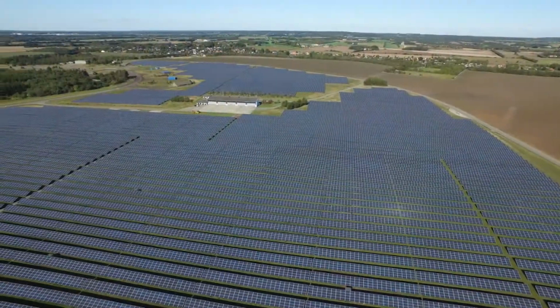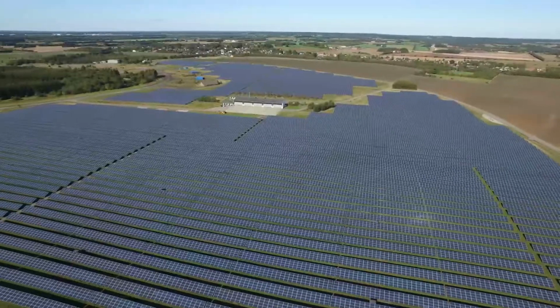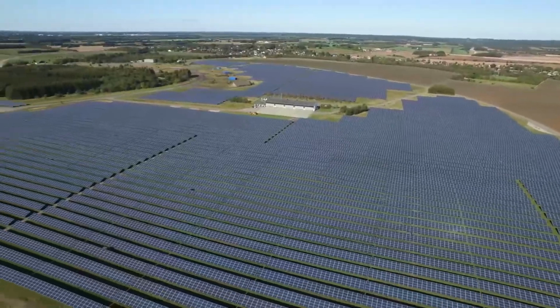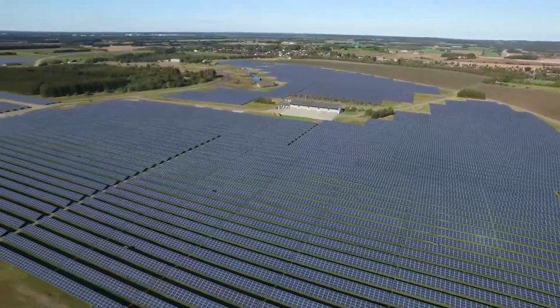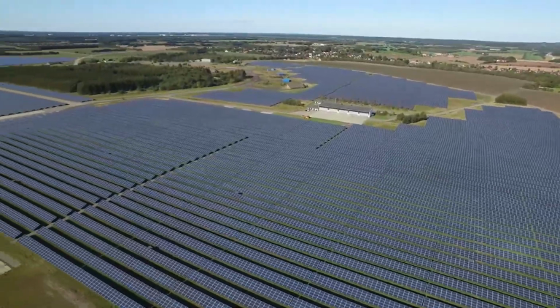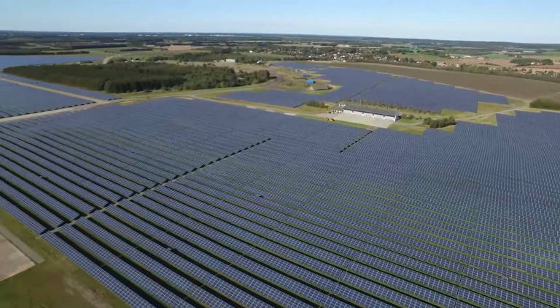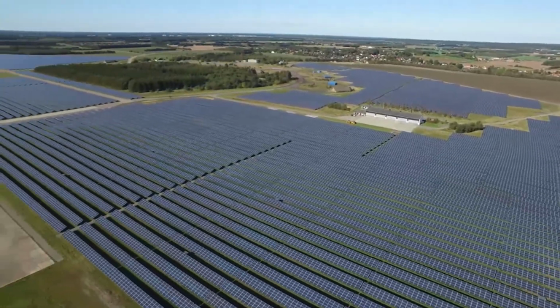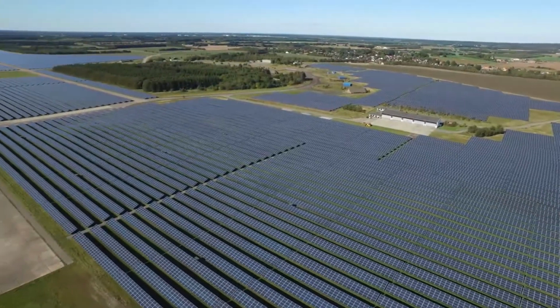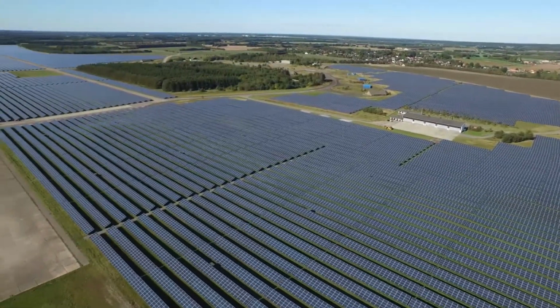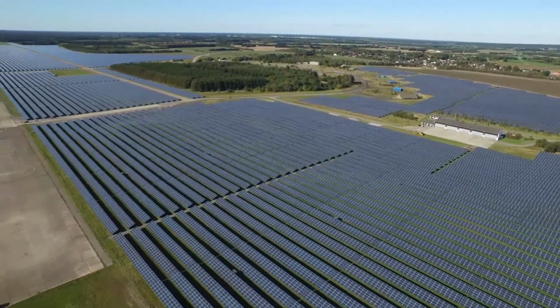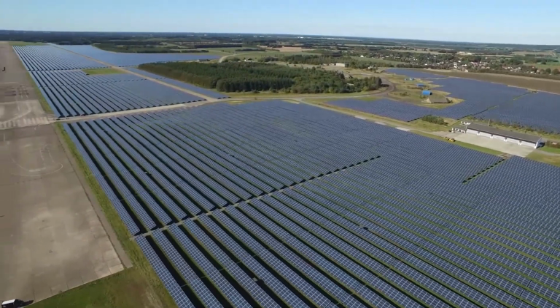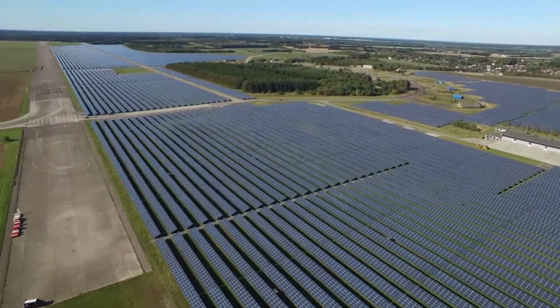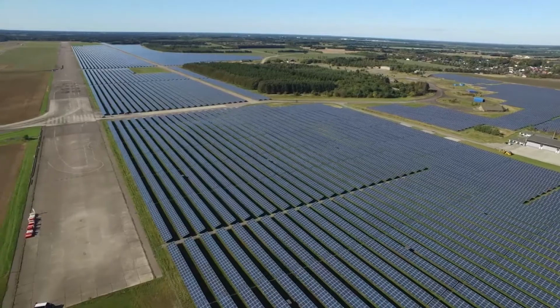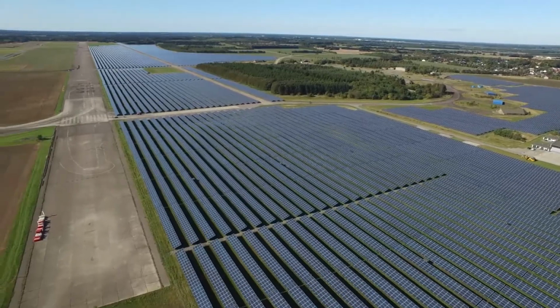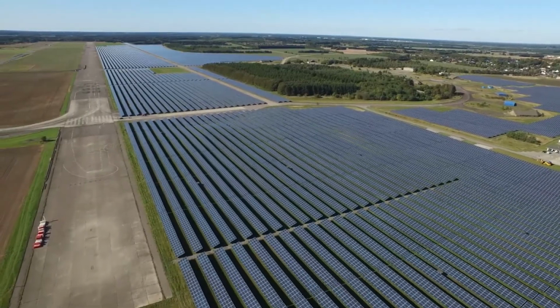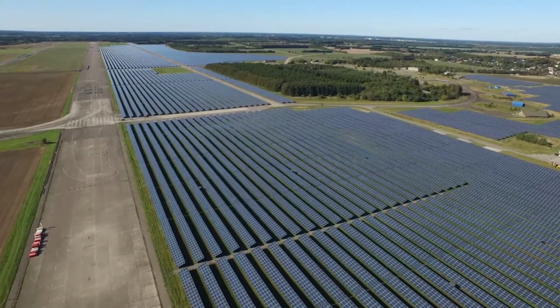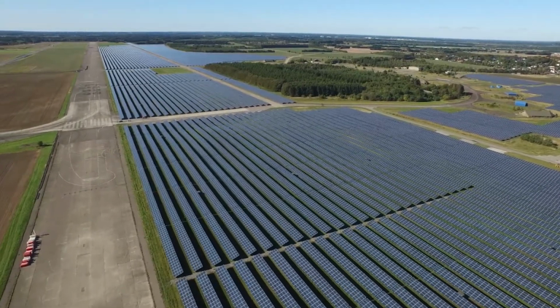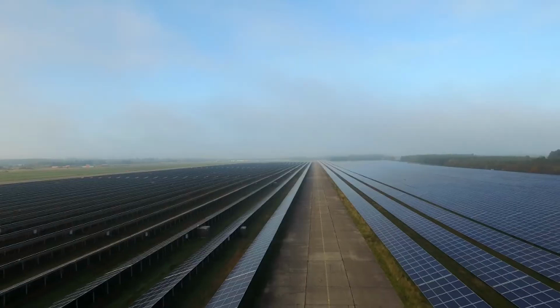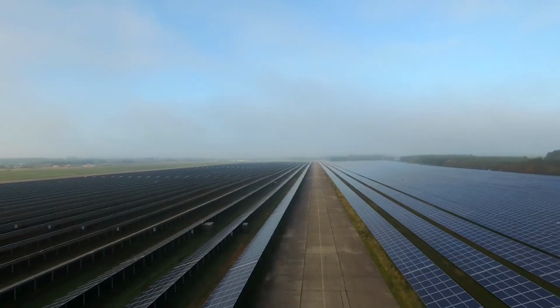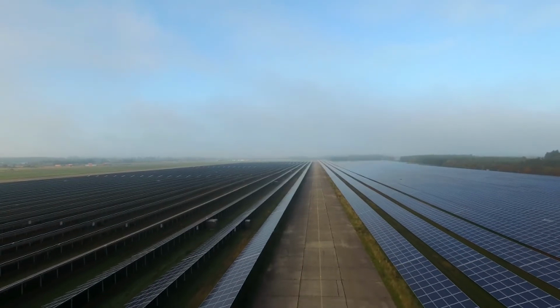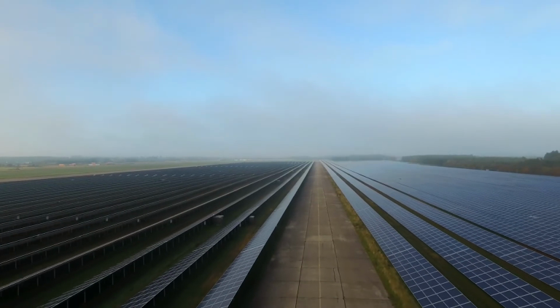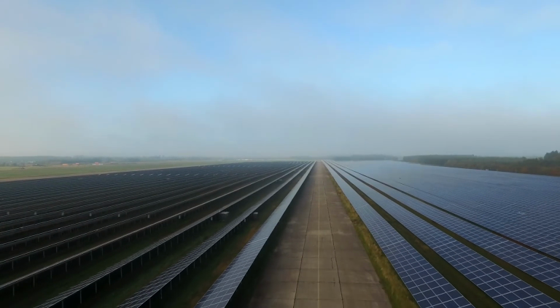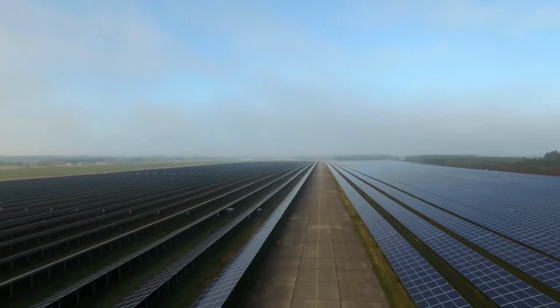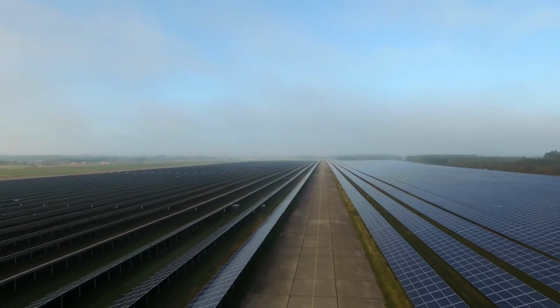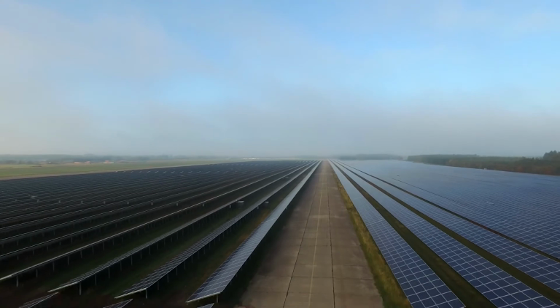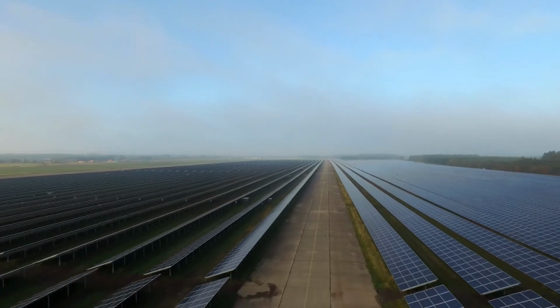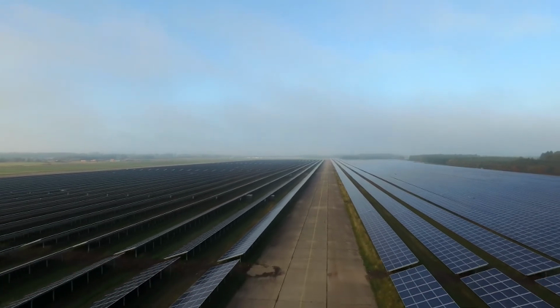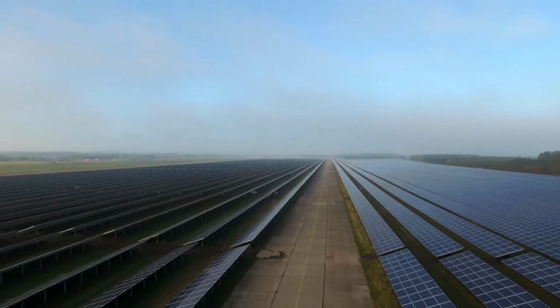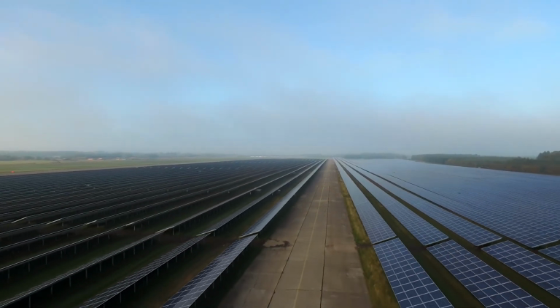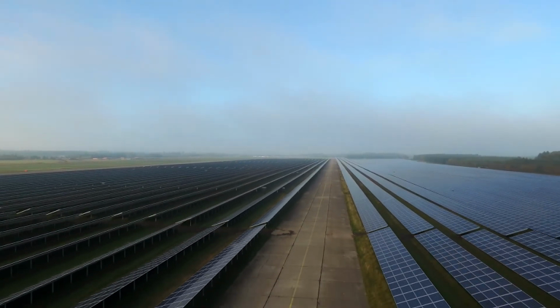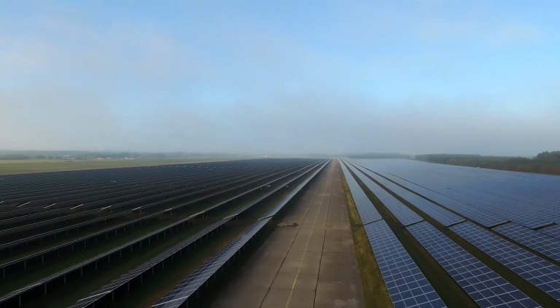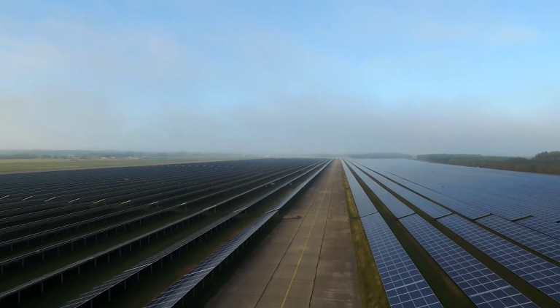Delta is proud to have contributed to this clean energy solution with its solar inverters and technical expertise. Delta's renewable energy solutions empower the low-carbon economy worldwide.